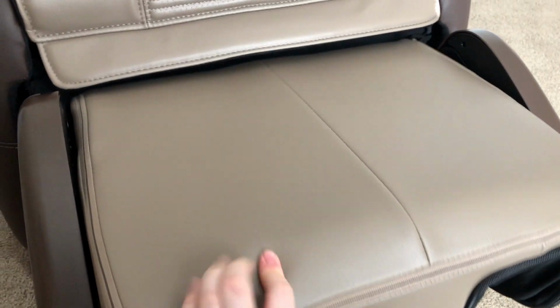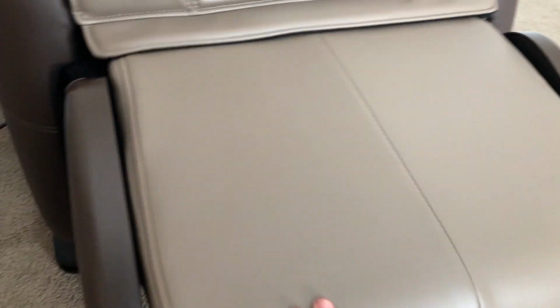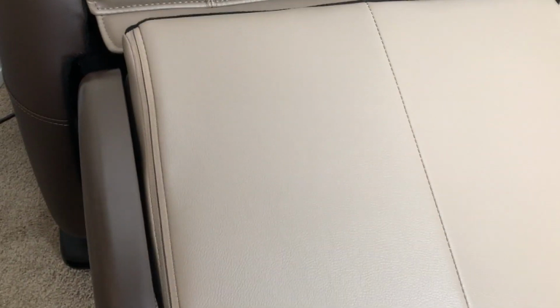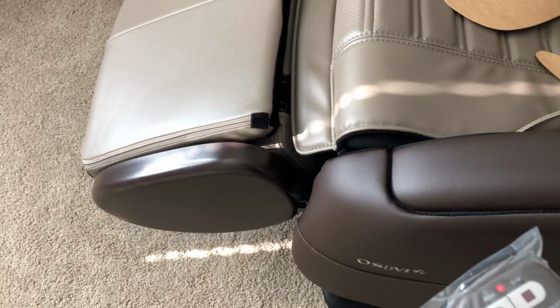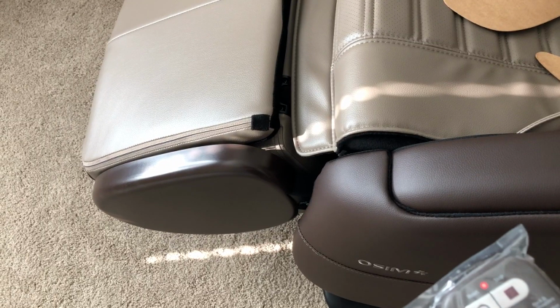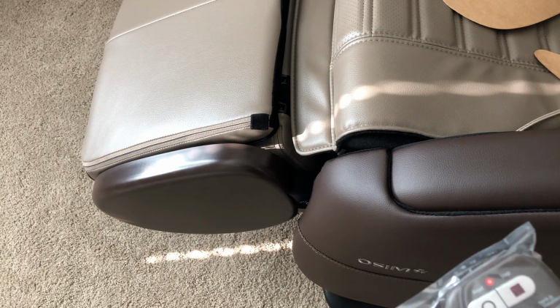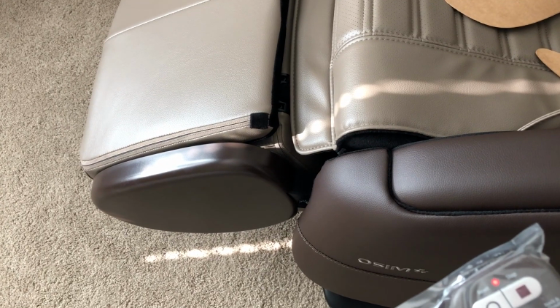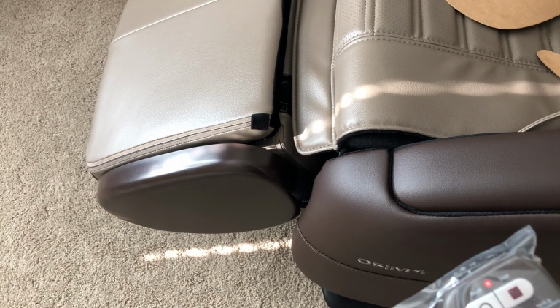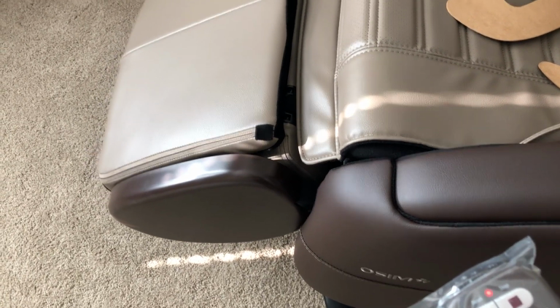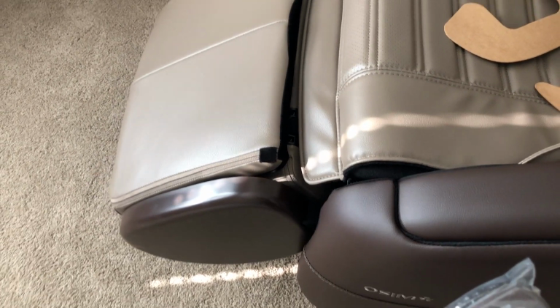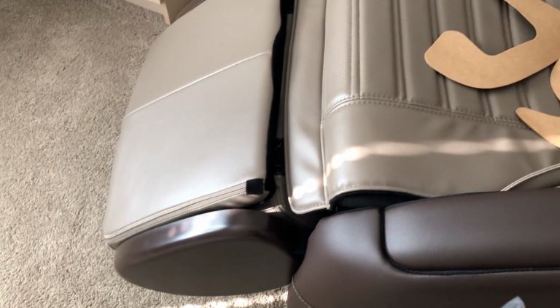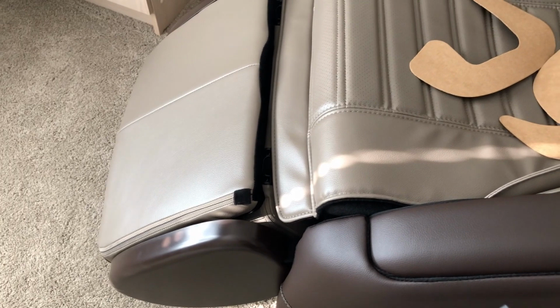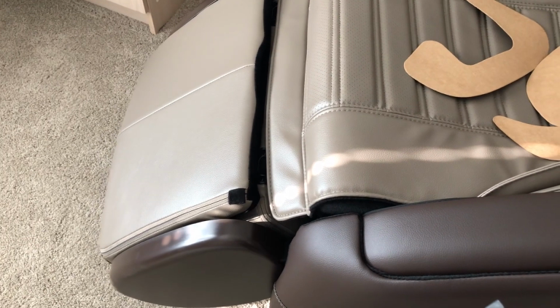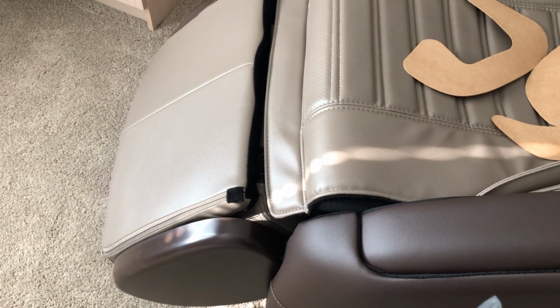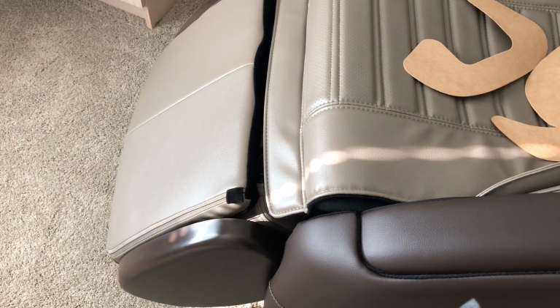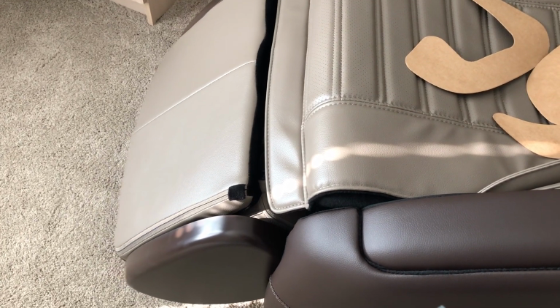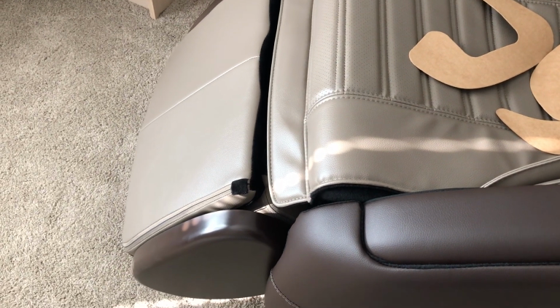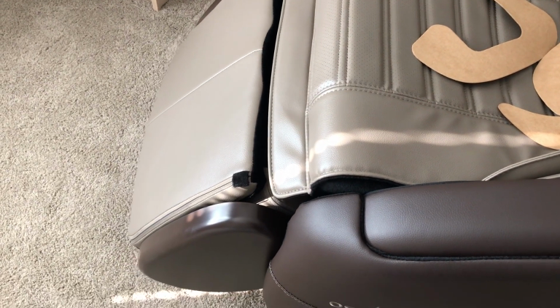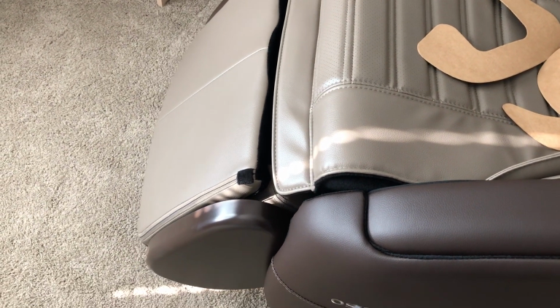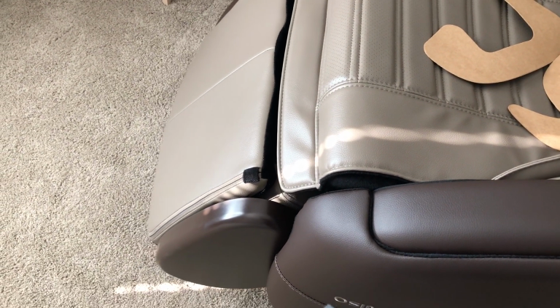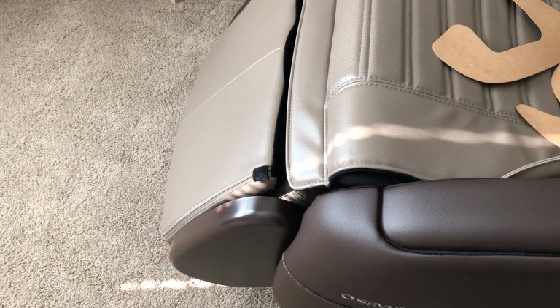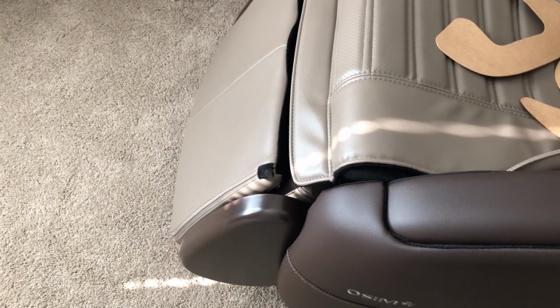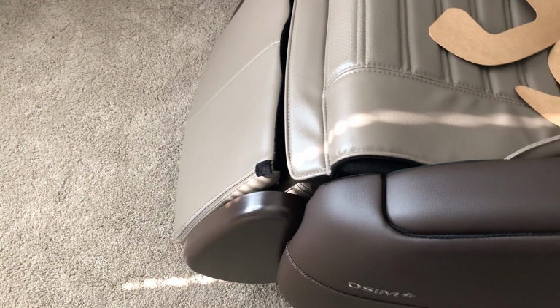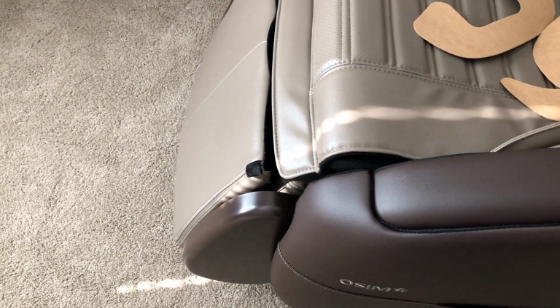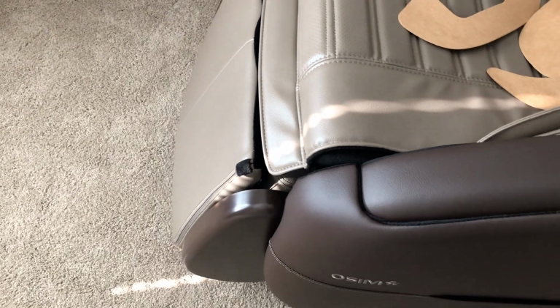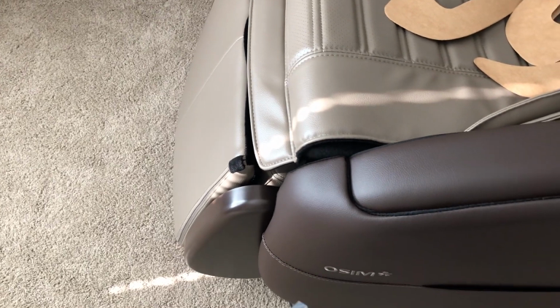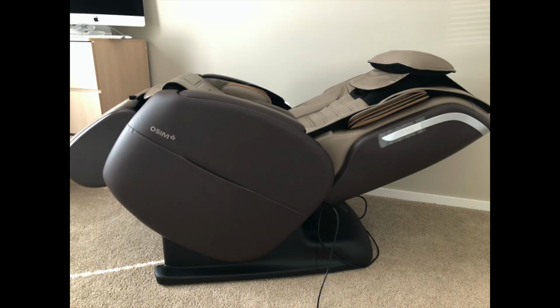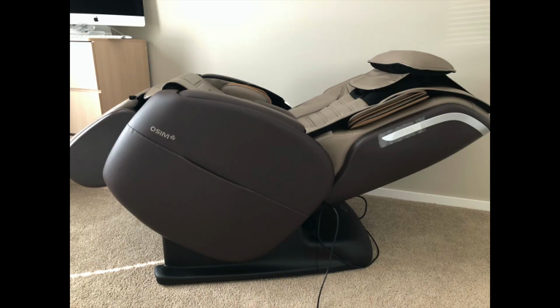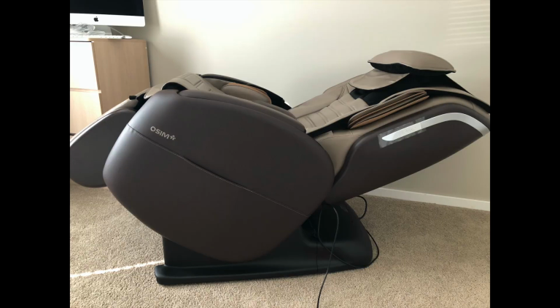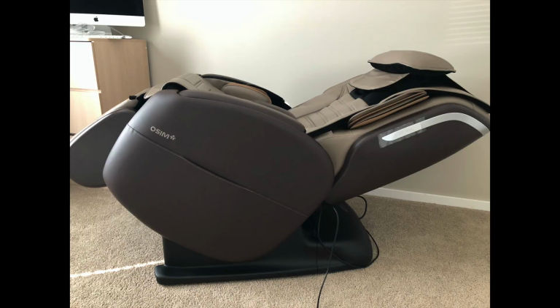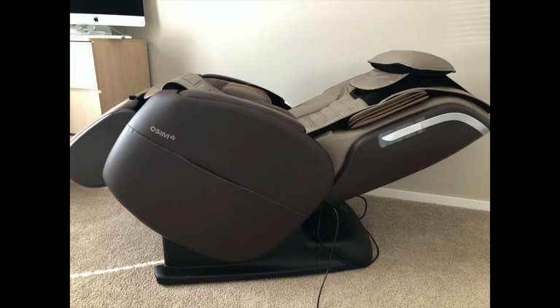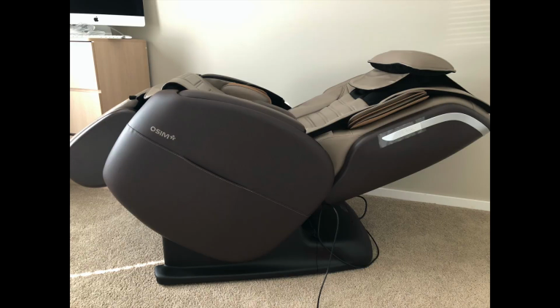Aside from that, all the other functions of the chair are controlled by the remote control, and that includes retracting the leg rest as well as reclining the chair into a zero-gravity position such as this.